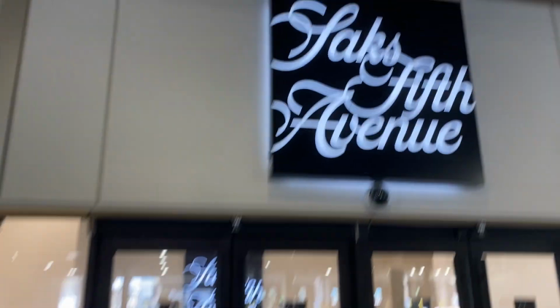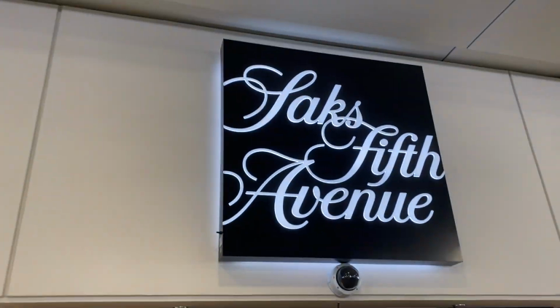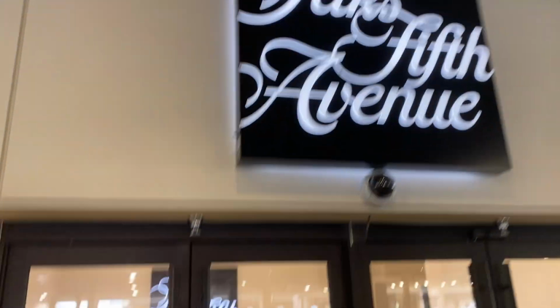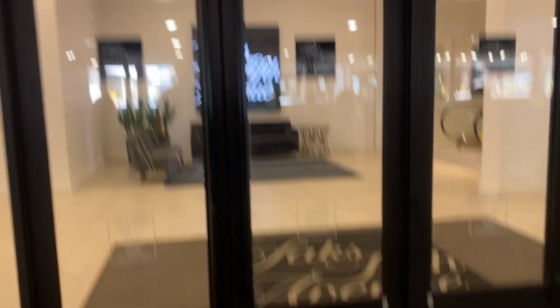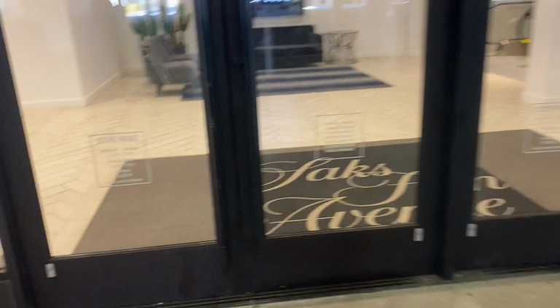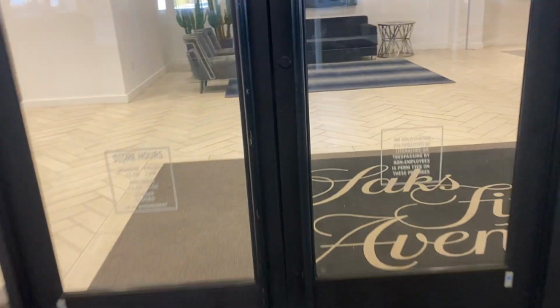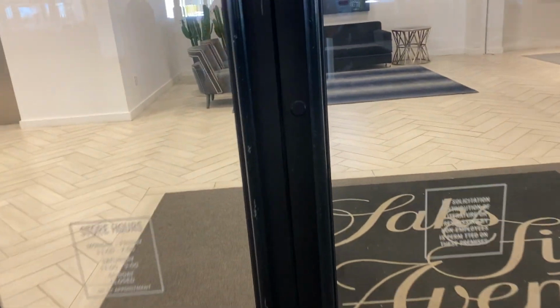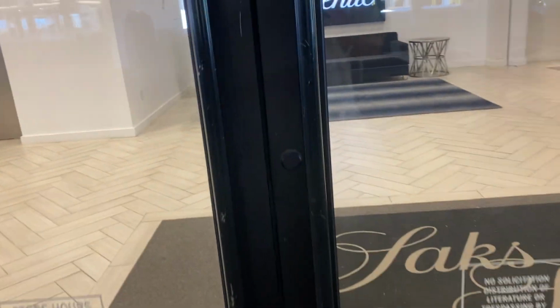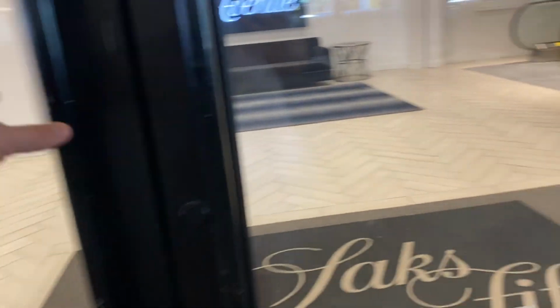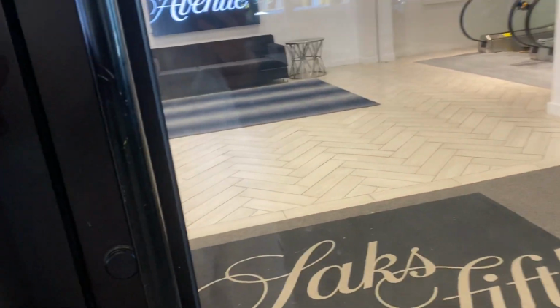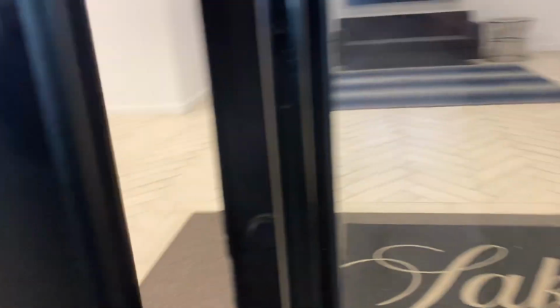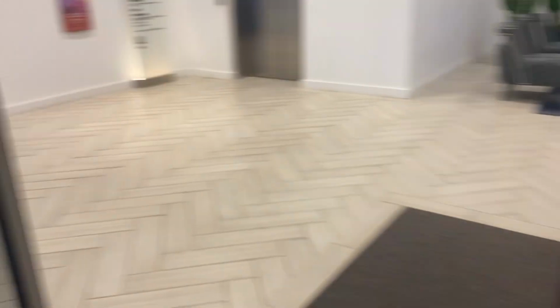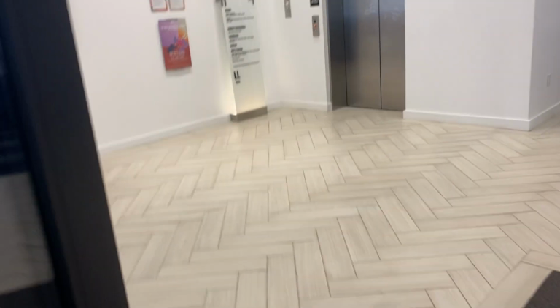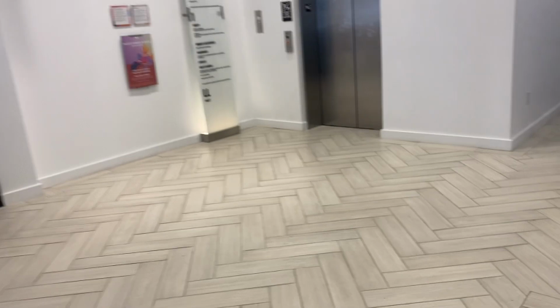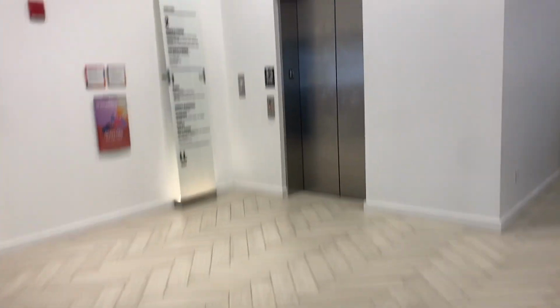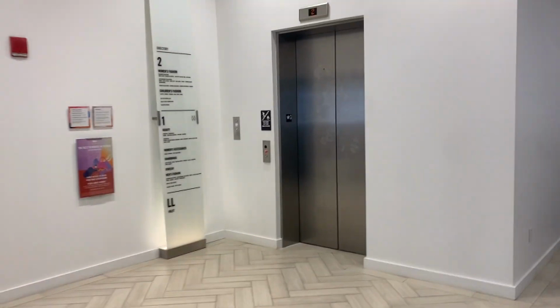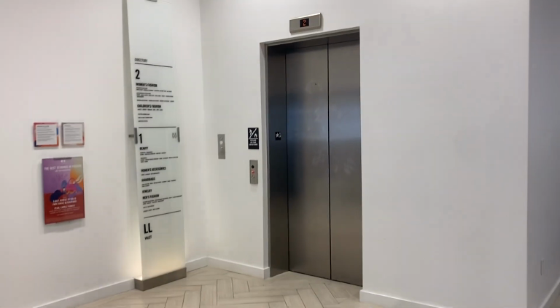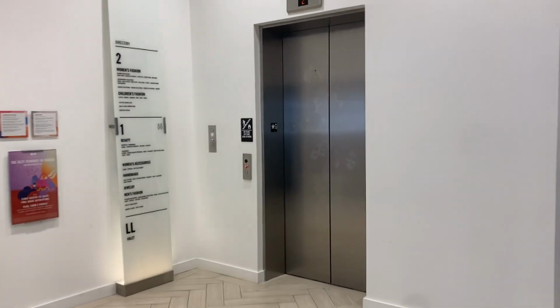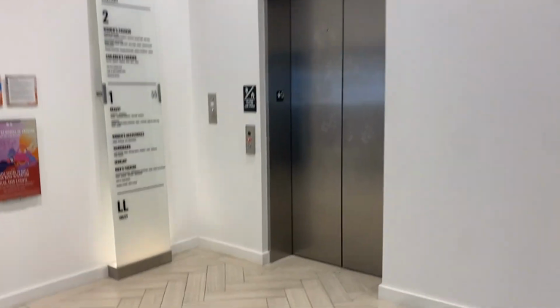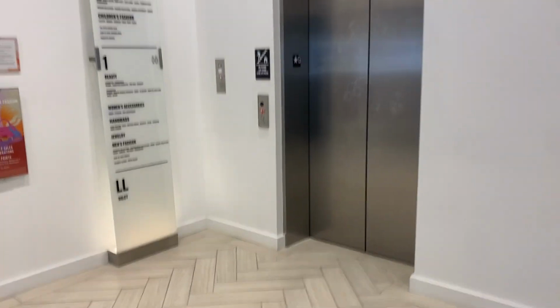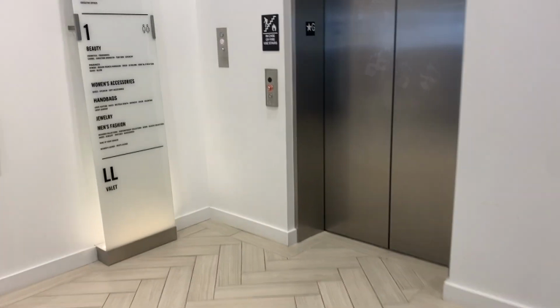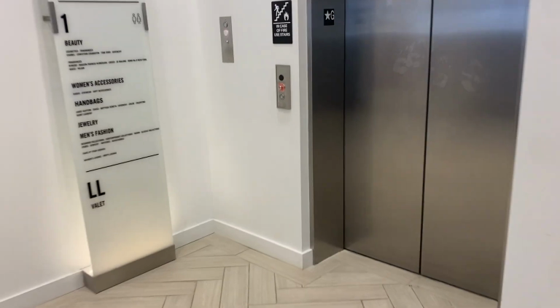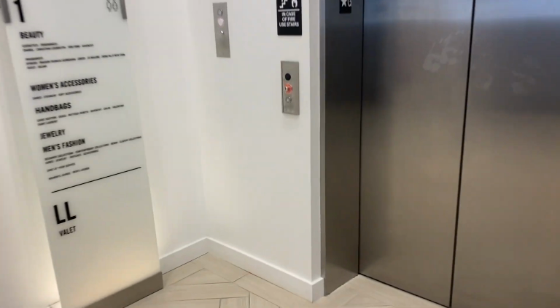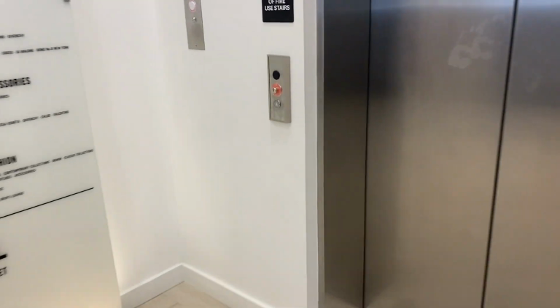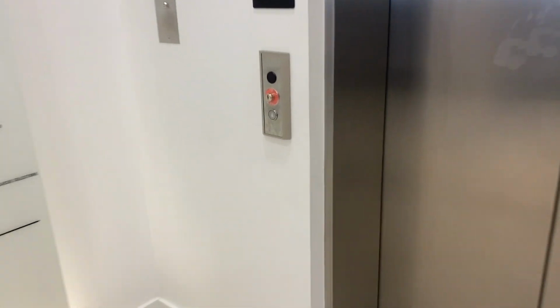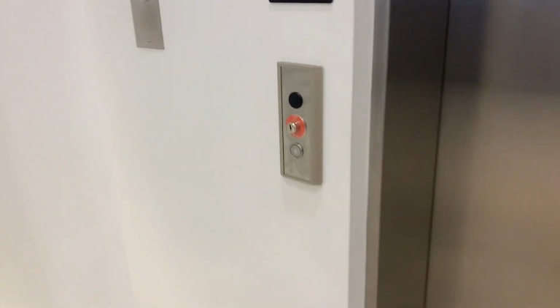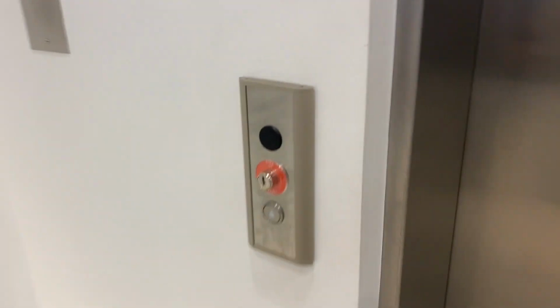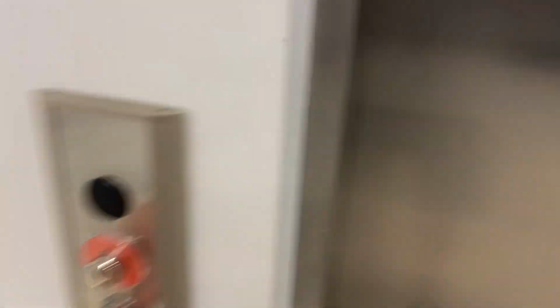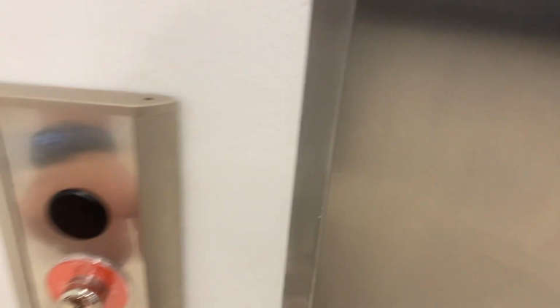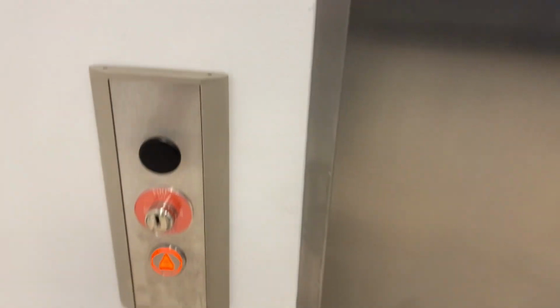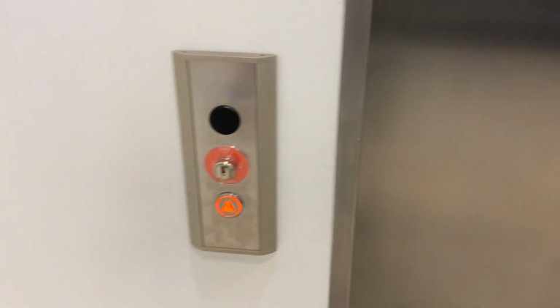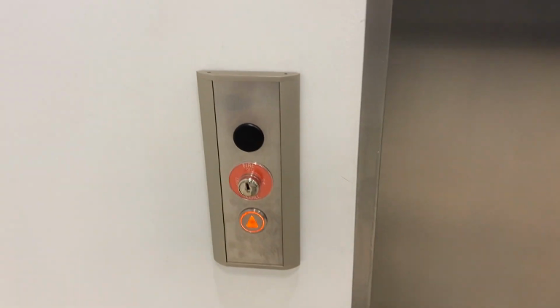We're here at Saks Fifth Avenue at the Avenue in American Dream, and we have a piece of junk colonnade that arrived. Let's see how it's holding up.